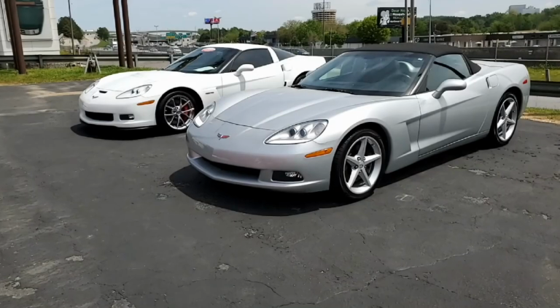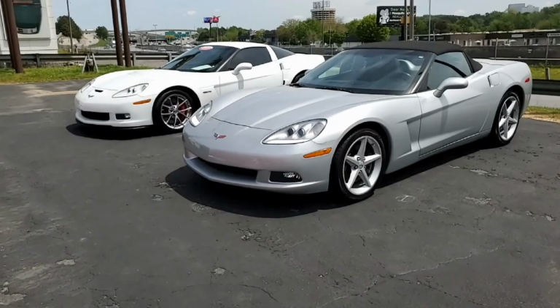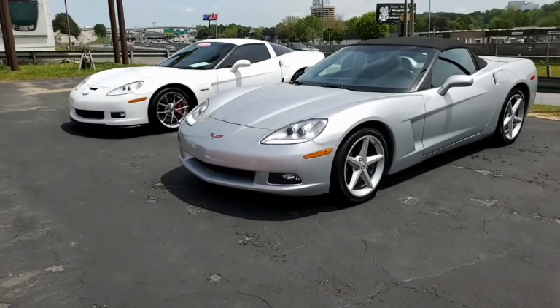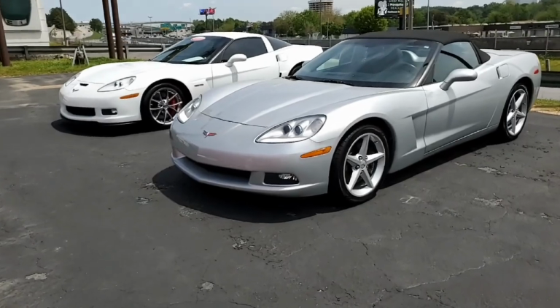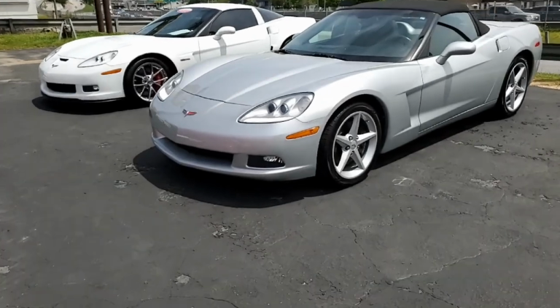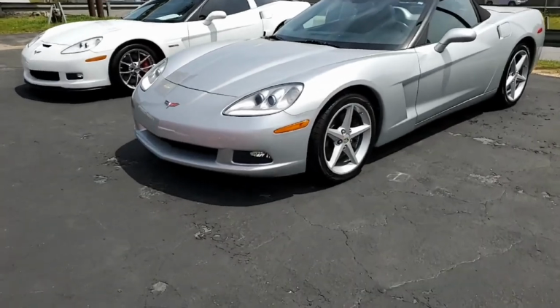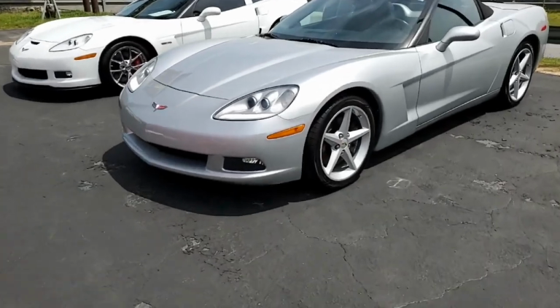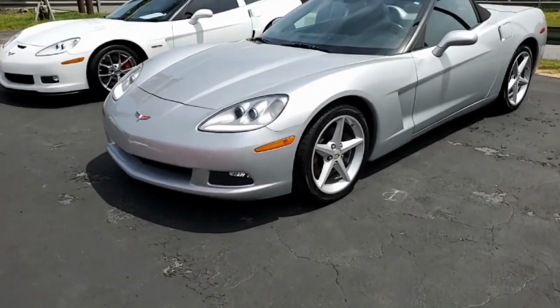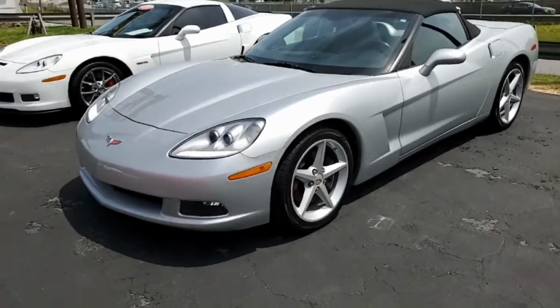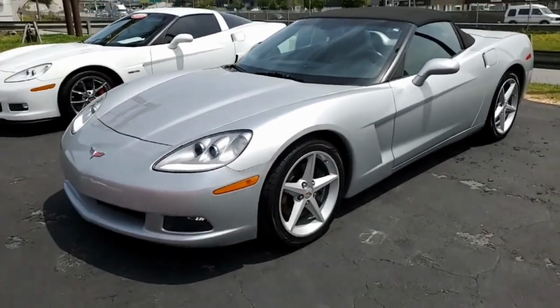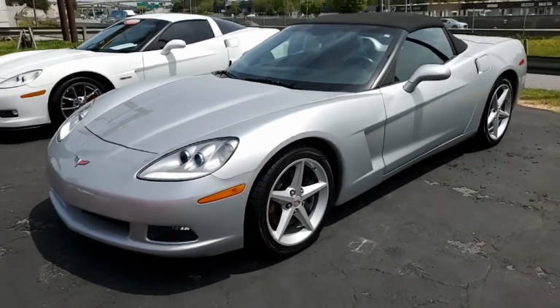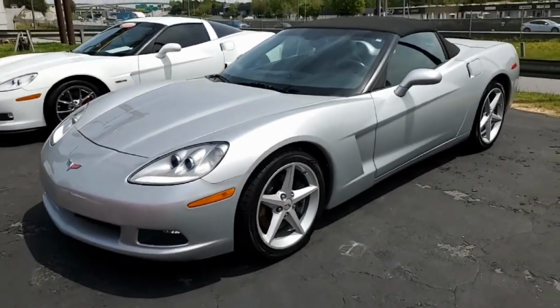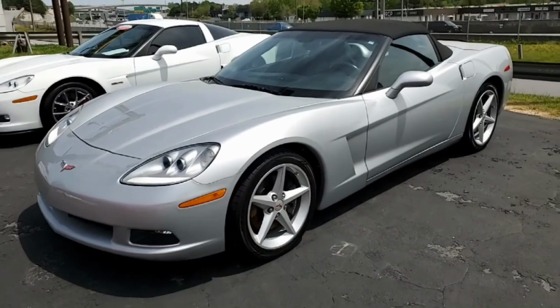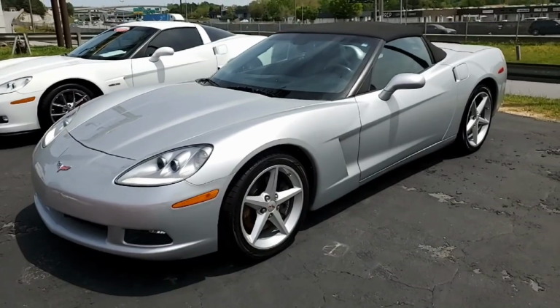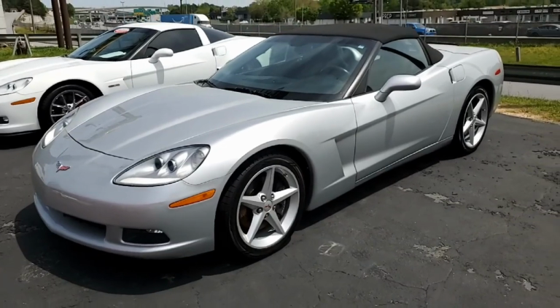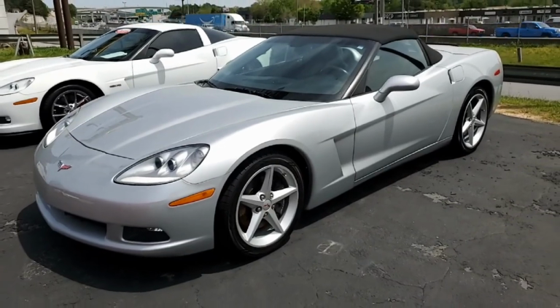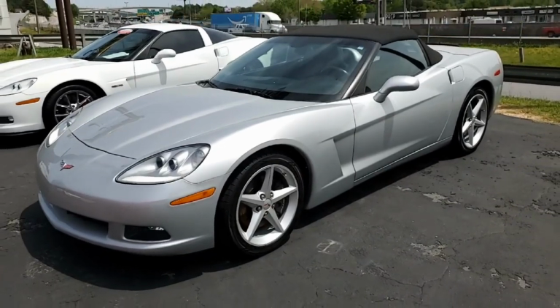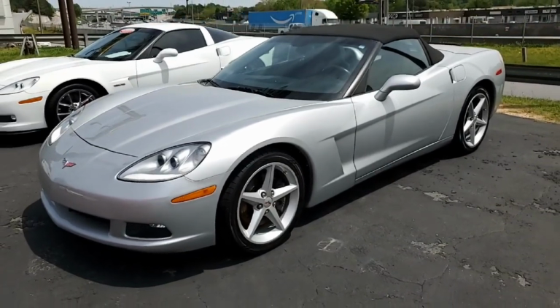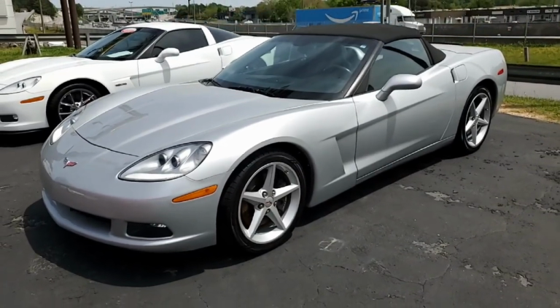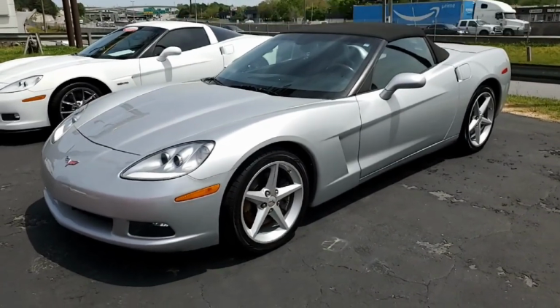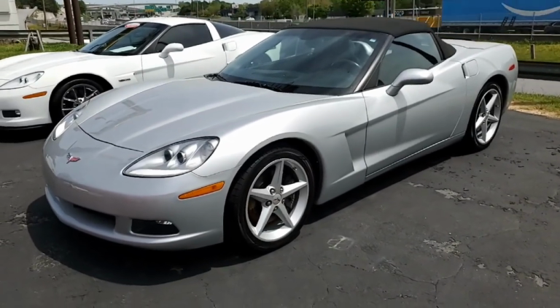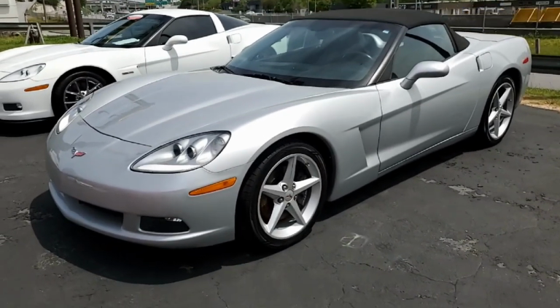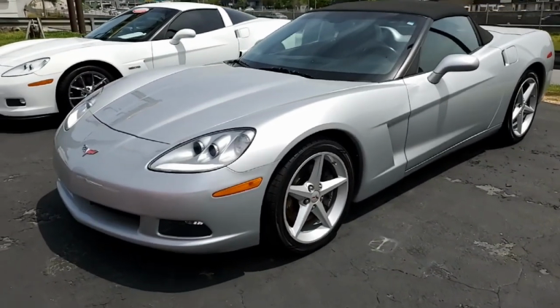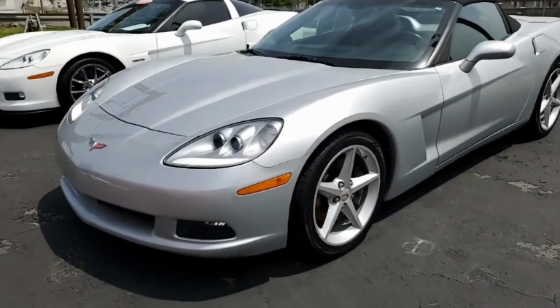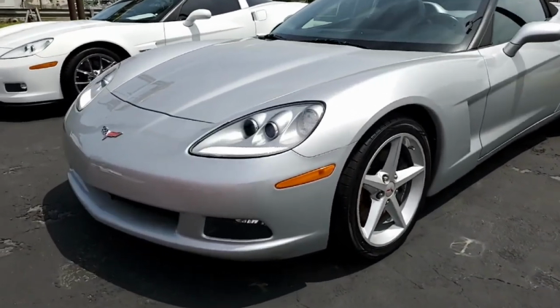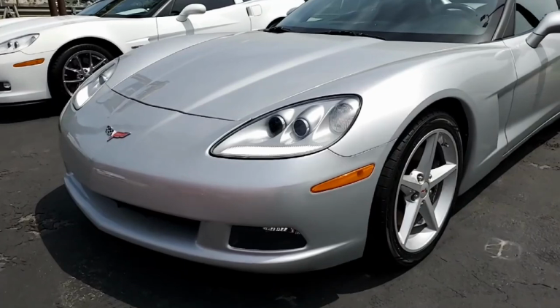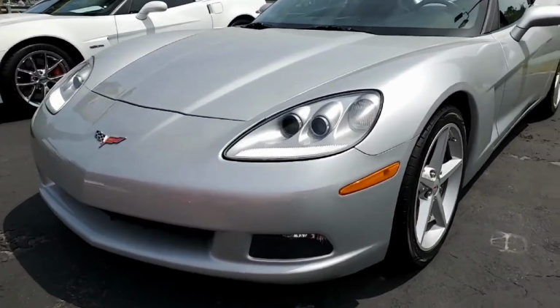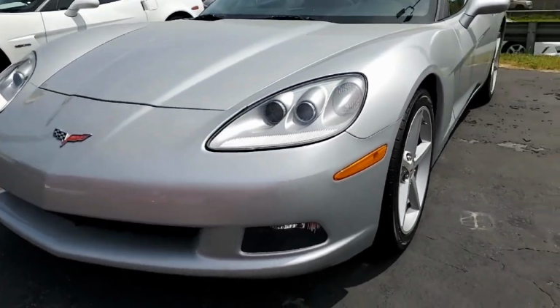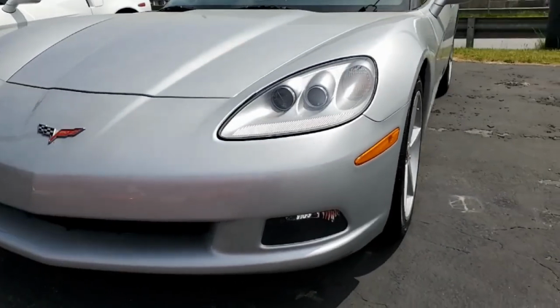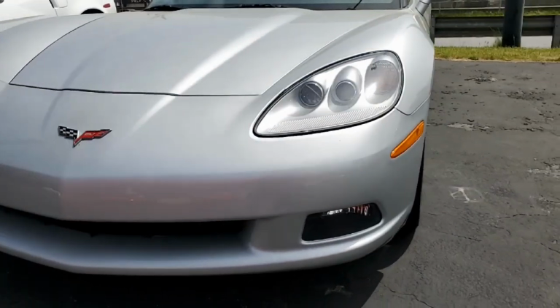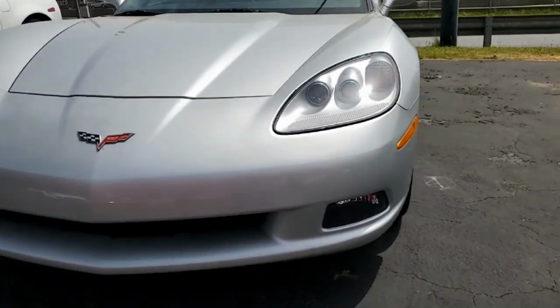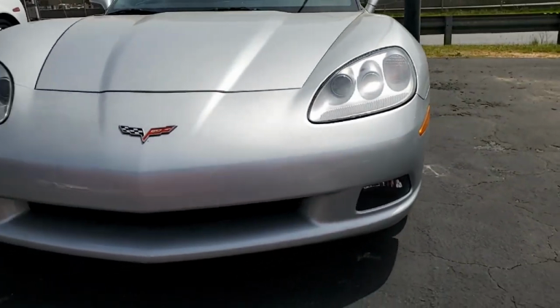A beautiful 2013 Chevrolet Corvette LT1 Convertible Custom. What a magnificent looking car. It's blade silver on the exterior. It has the ebony interior and an ebony convertible top.